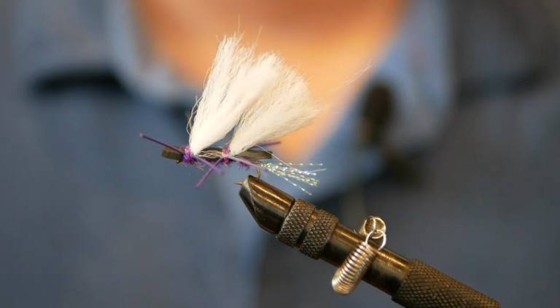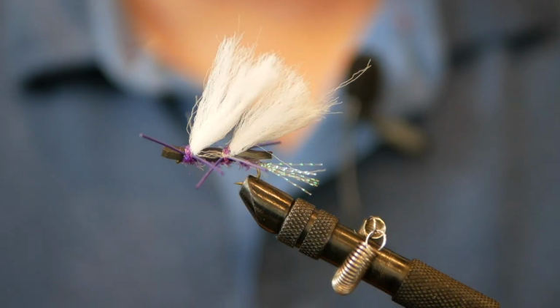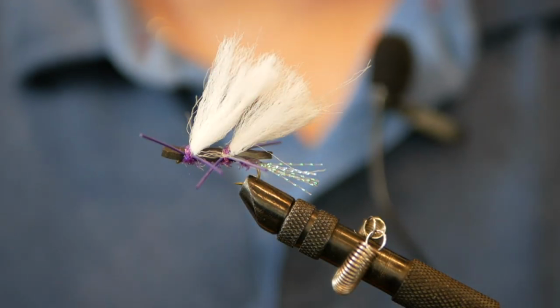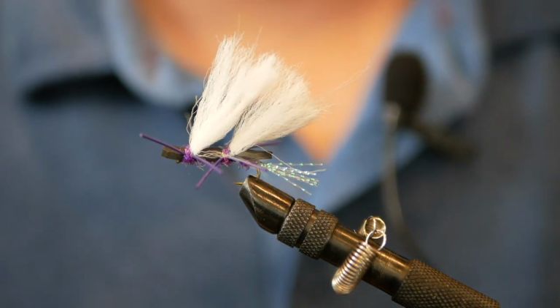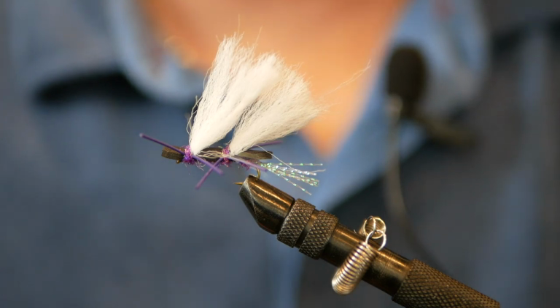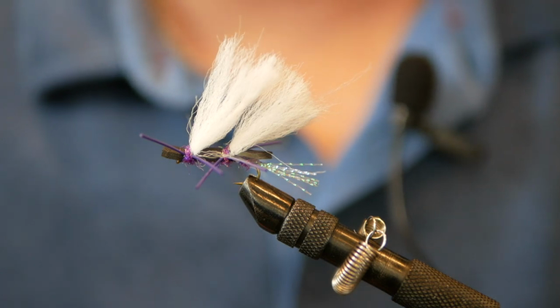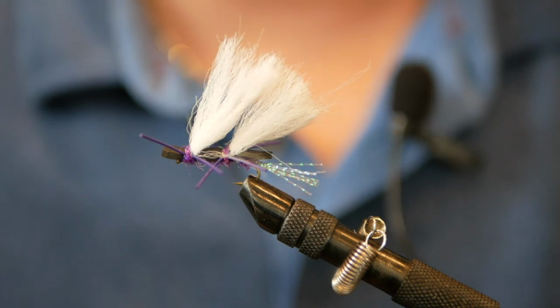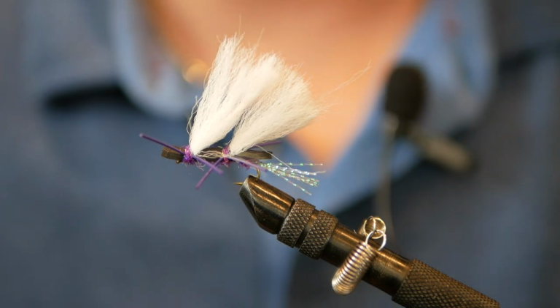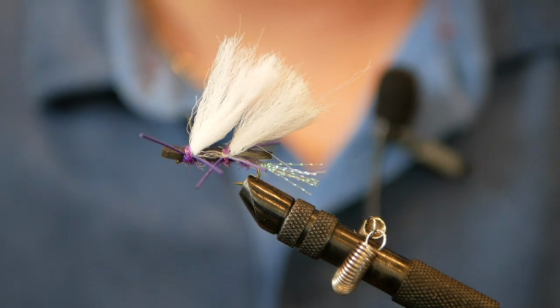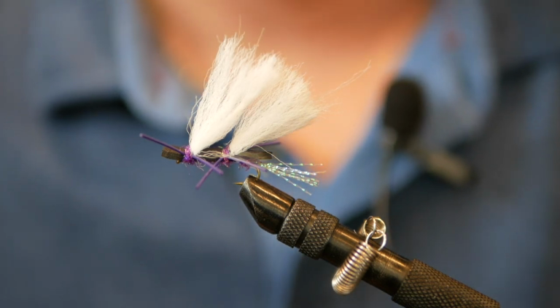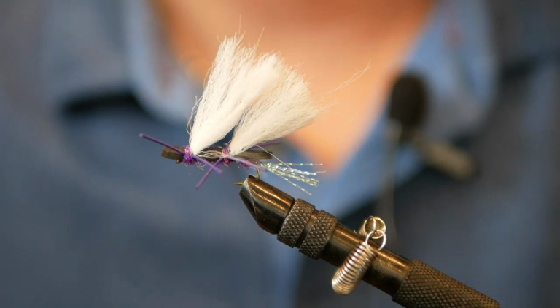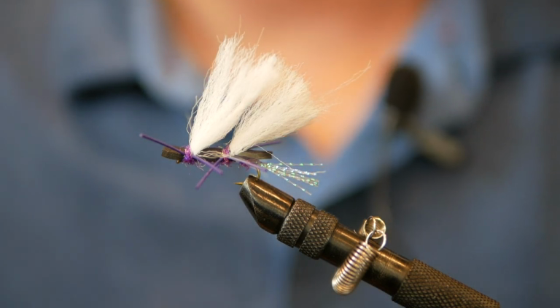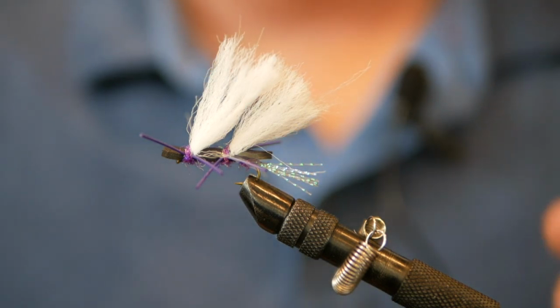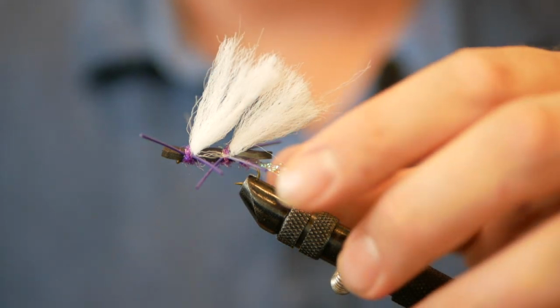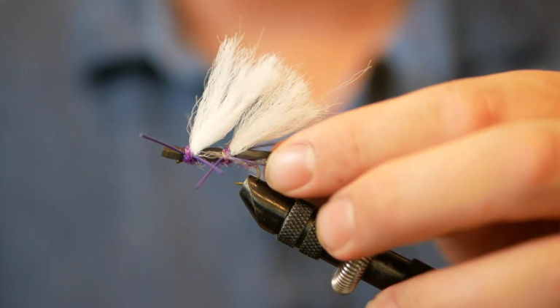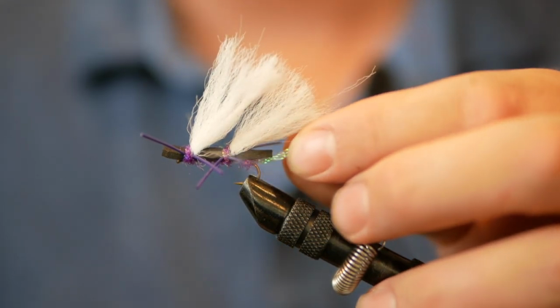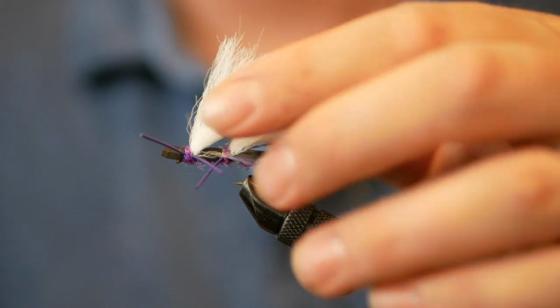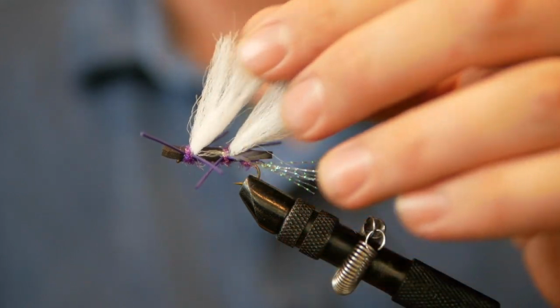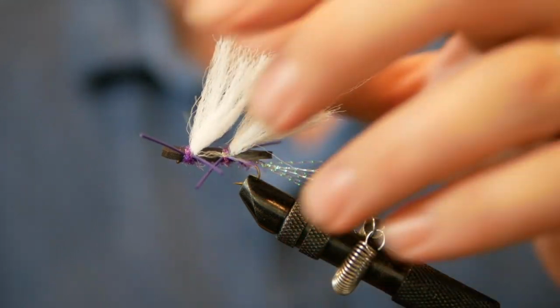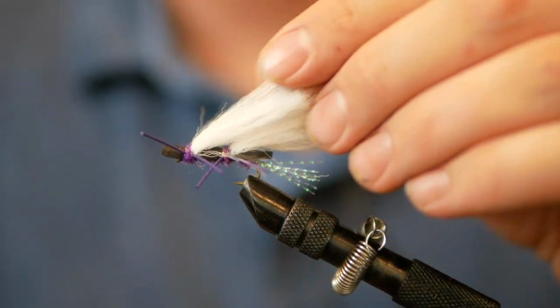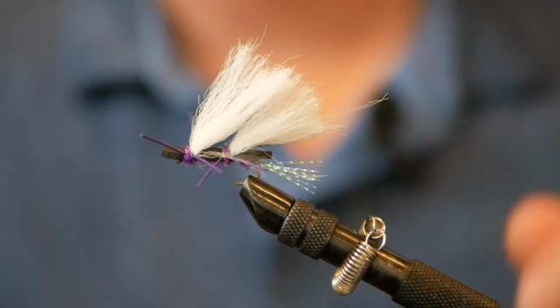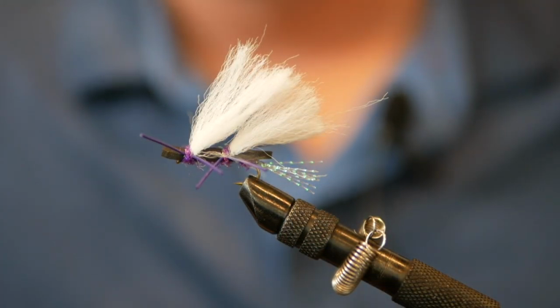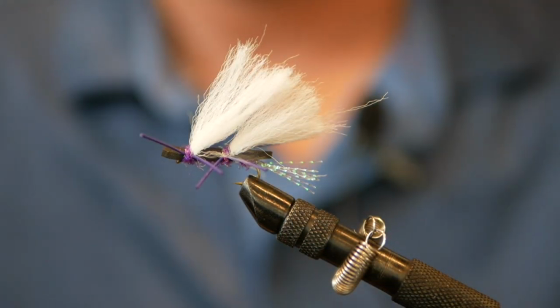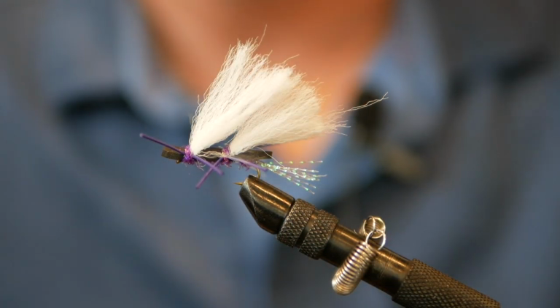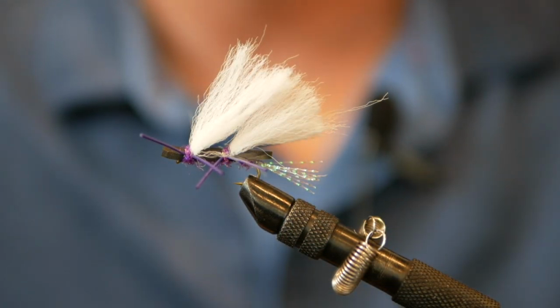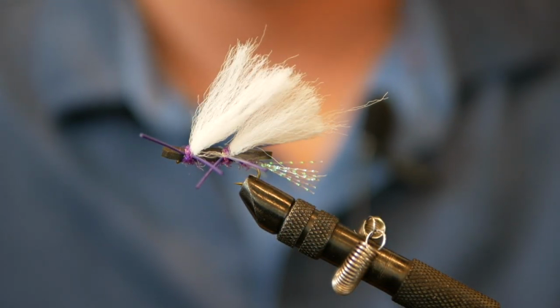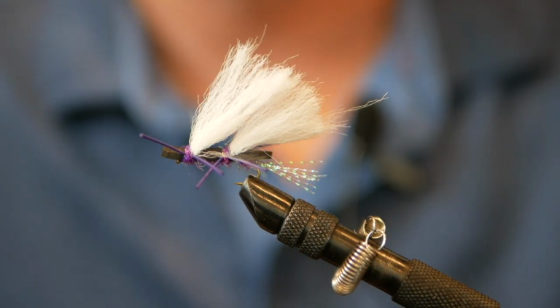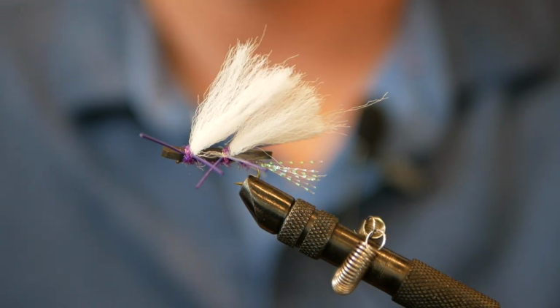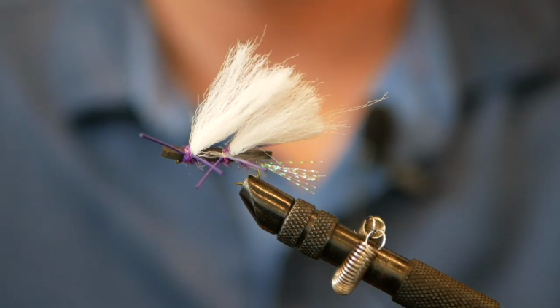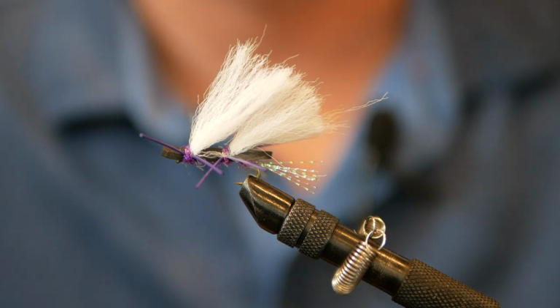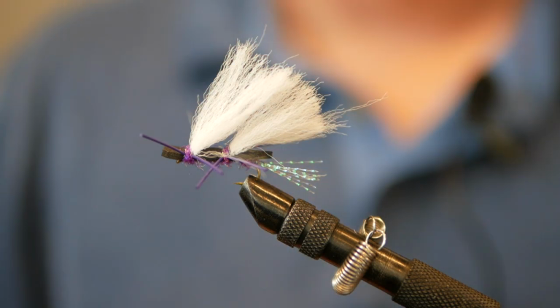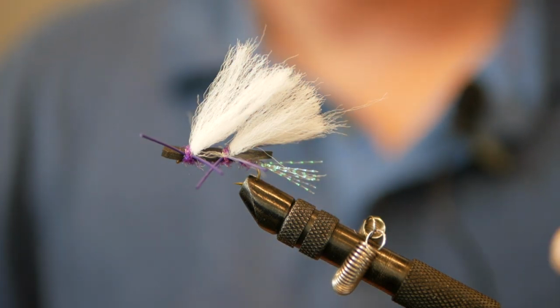Great little fly — fantastic pattern for dry droppers, and just one that absolutely produces here on the South Platte. So that is the Chubby Chernobyl, and this video has been sponsored by LidRig. Happy fishing.